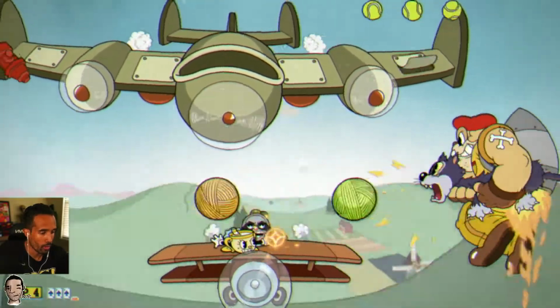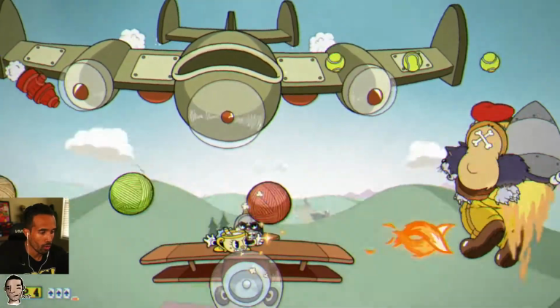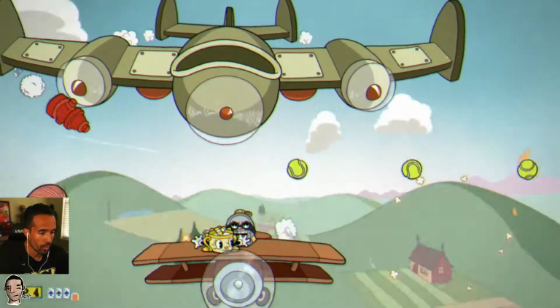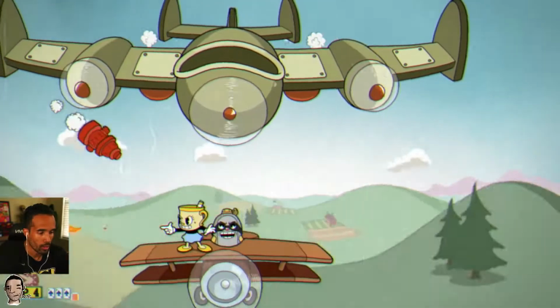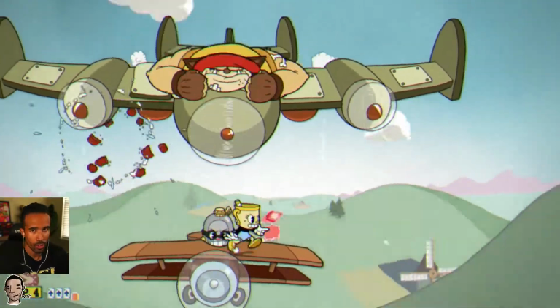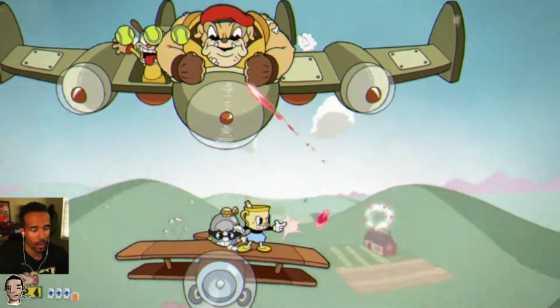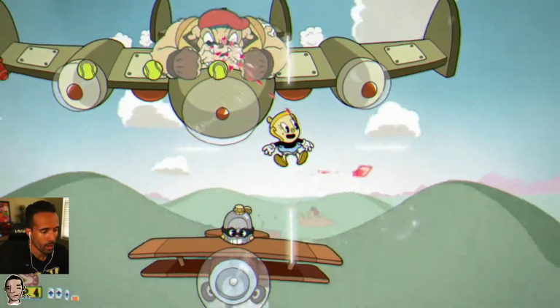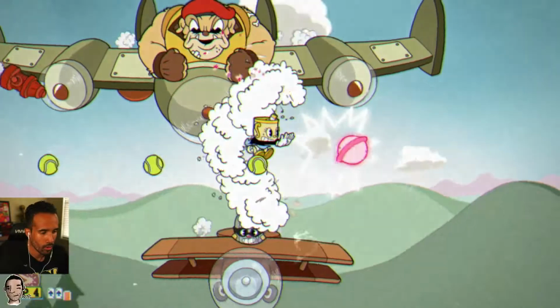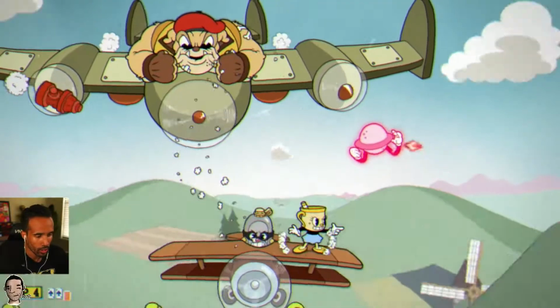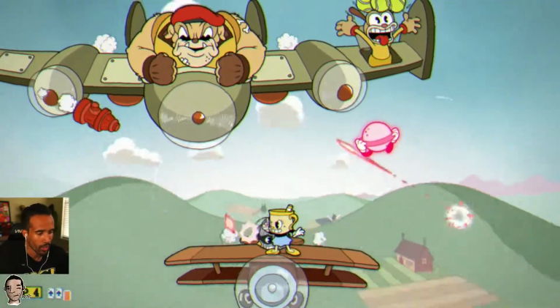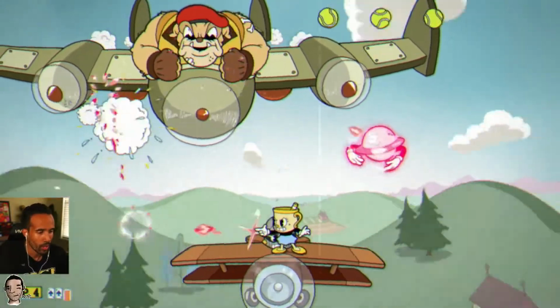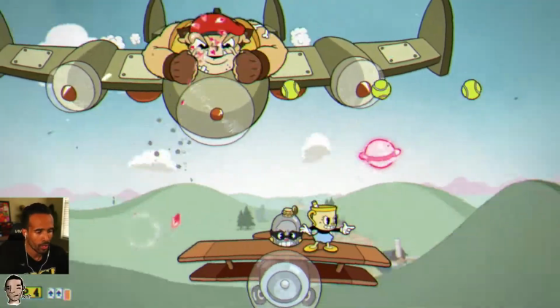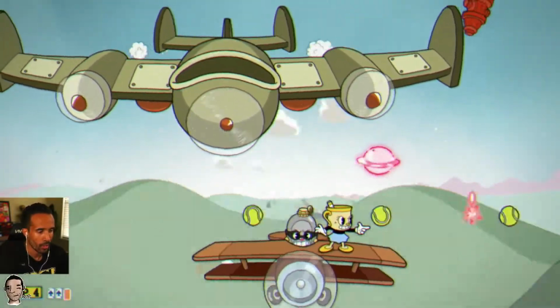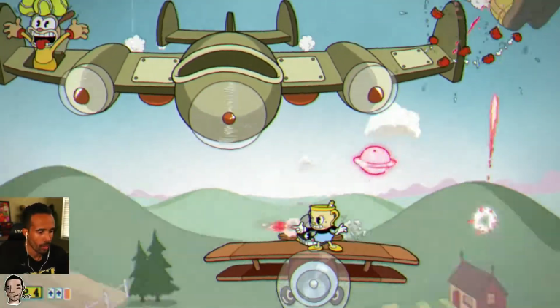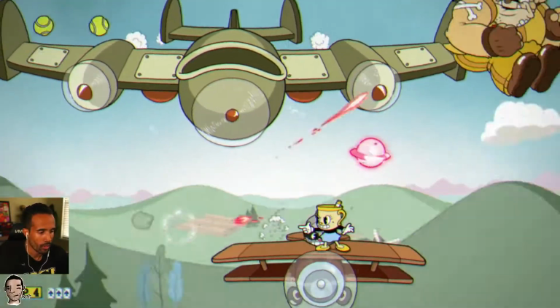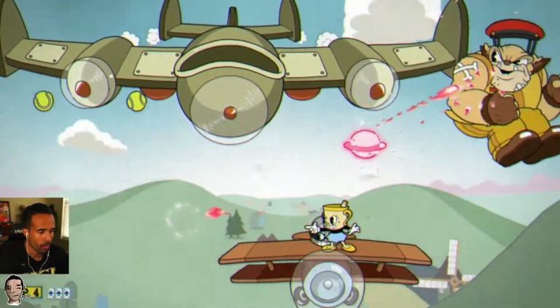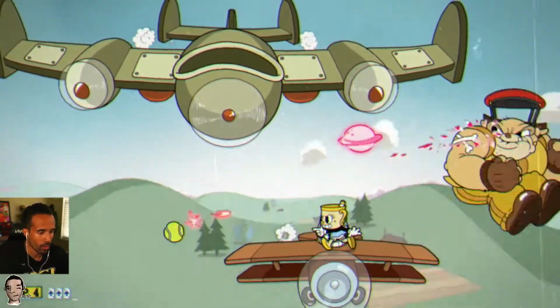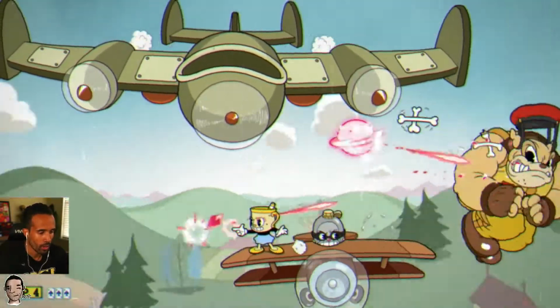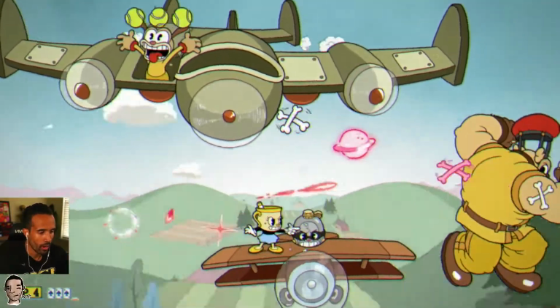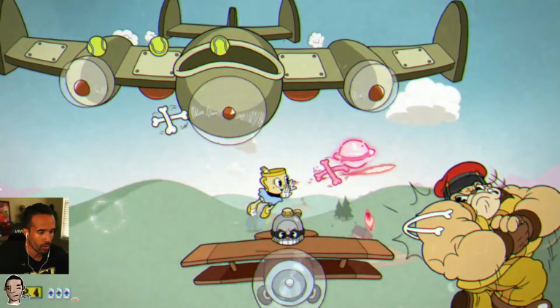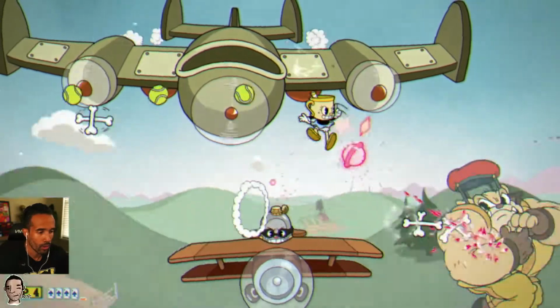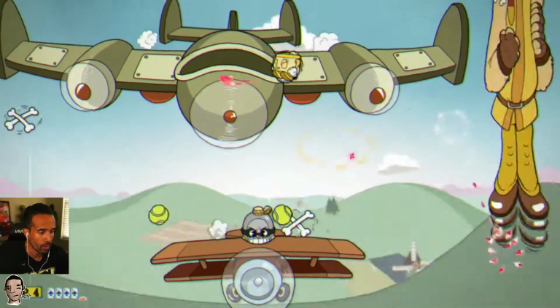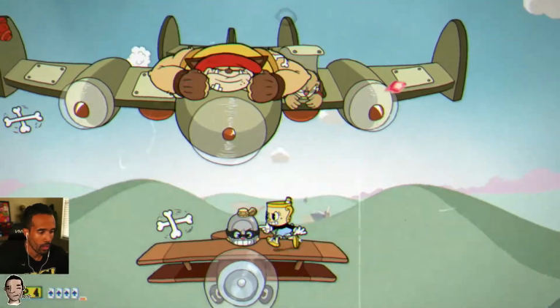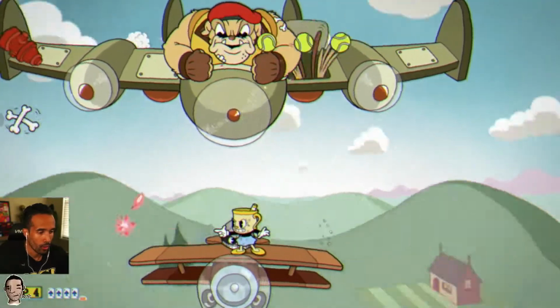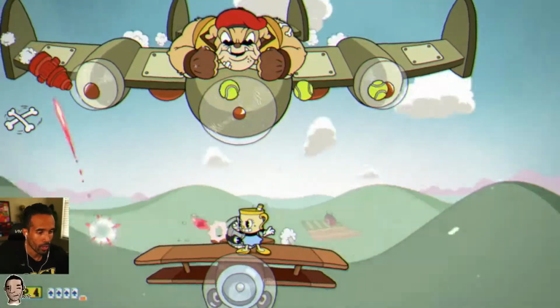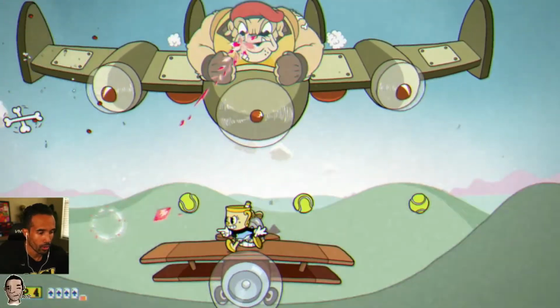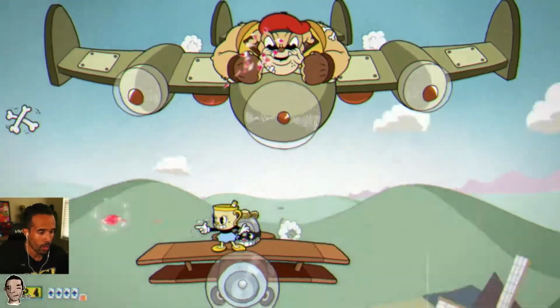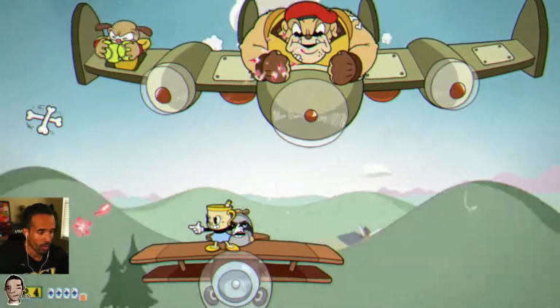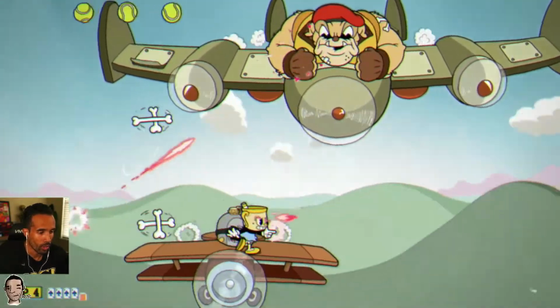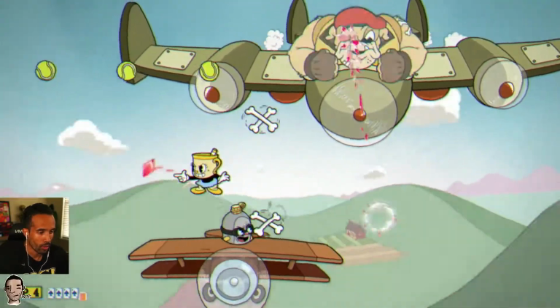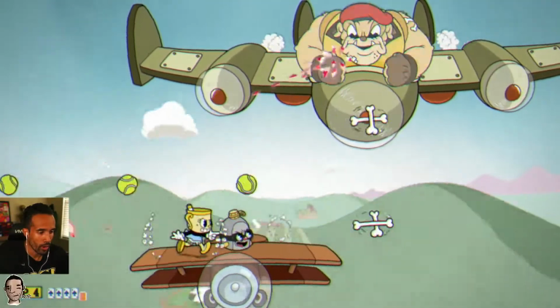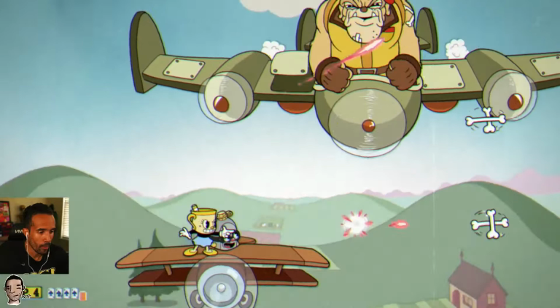As soon as you start seeing Fire Hydrants come out, switch to Crack Shot, because it does a decent amount of damage to the dog, but it also takes care of the Fire Hydrants so you can focus on avoiding the Tennis Balls and making sure you get some good parries.